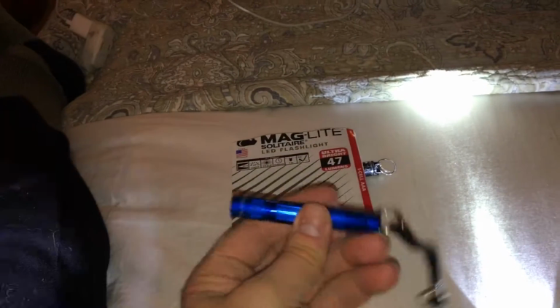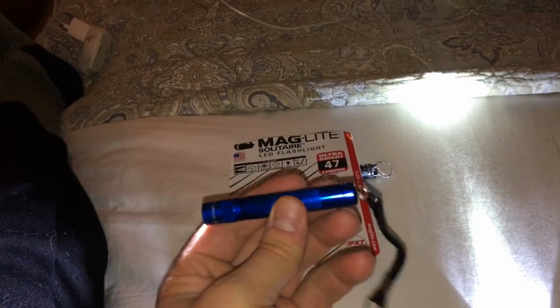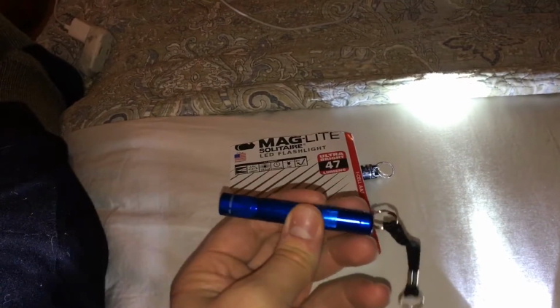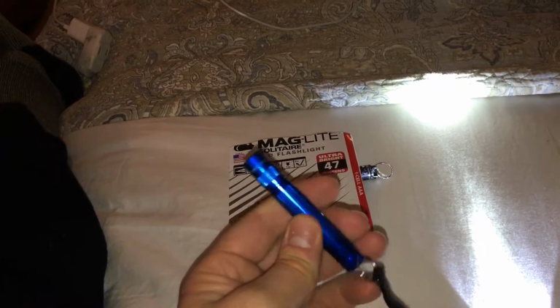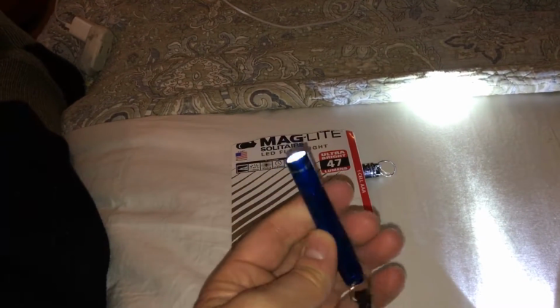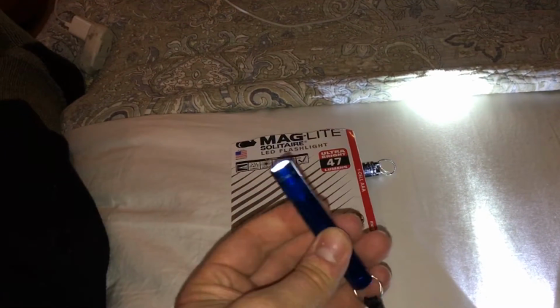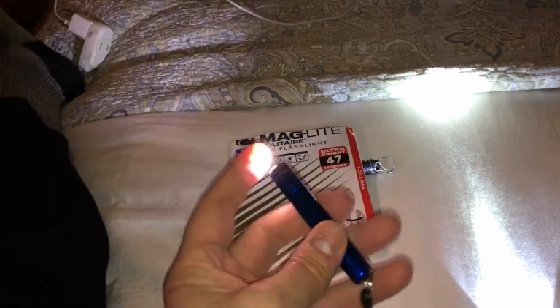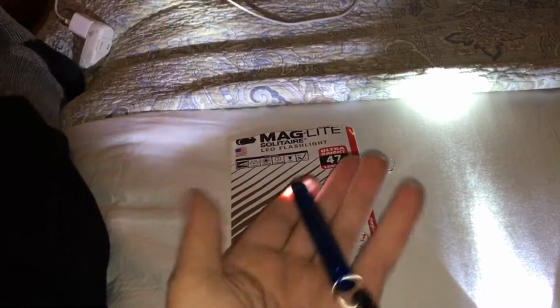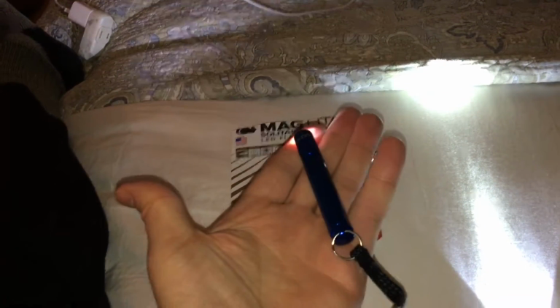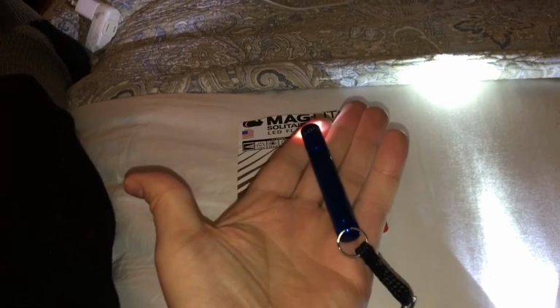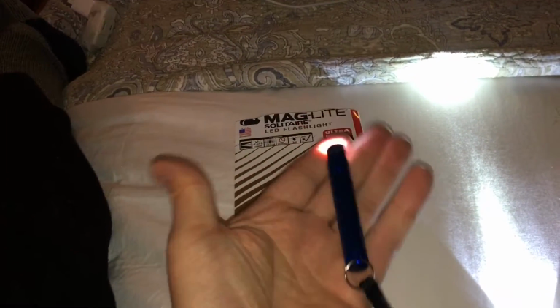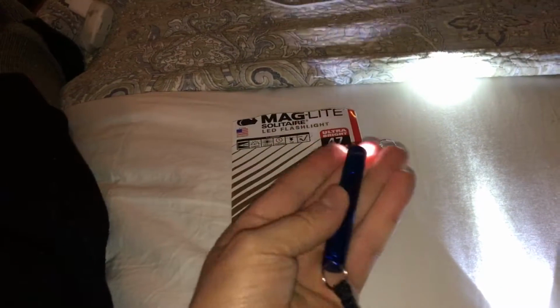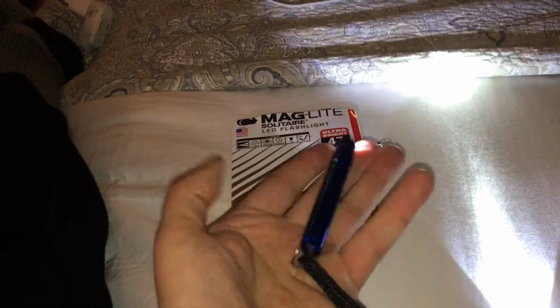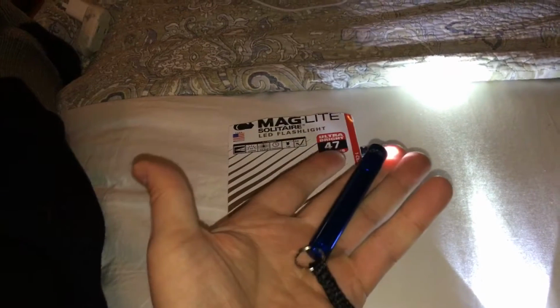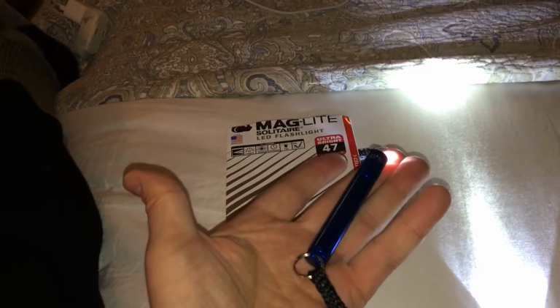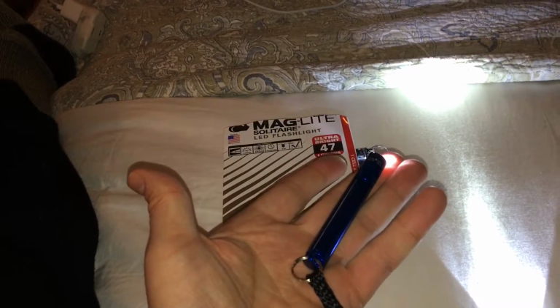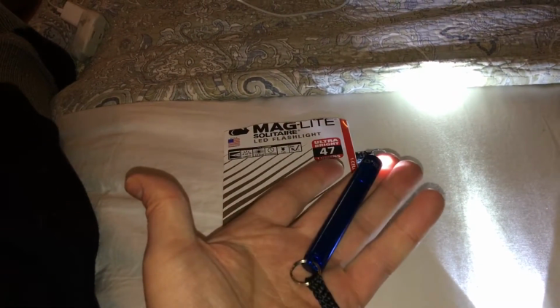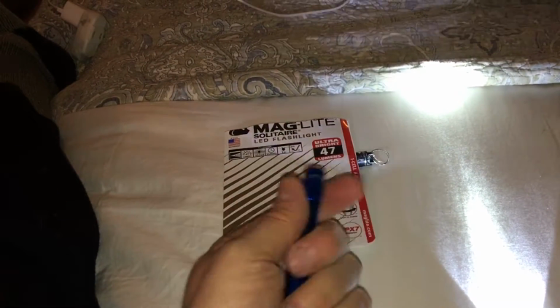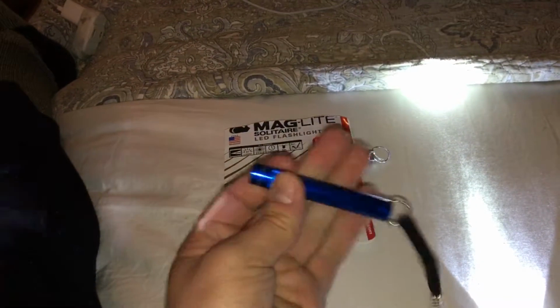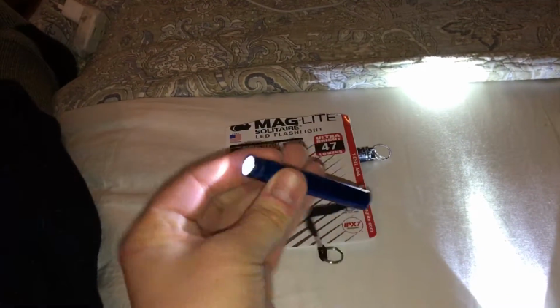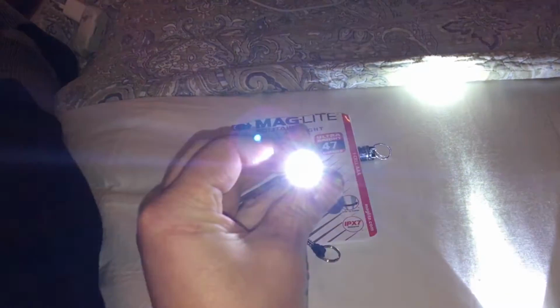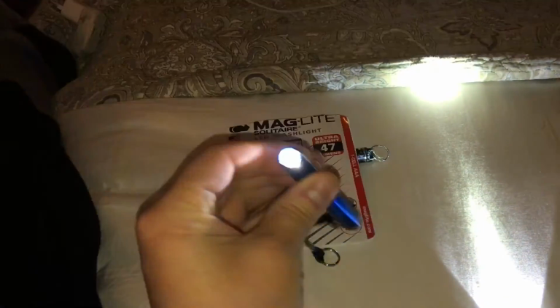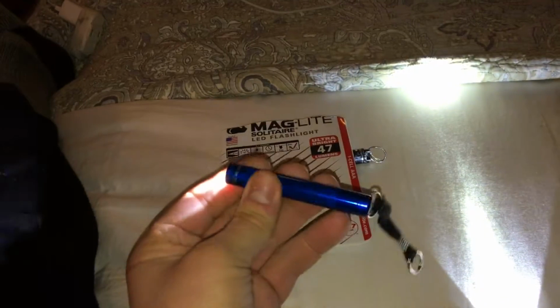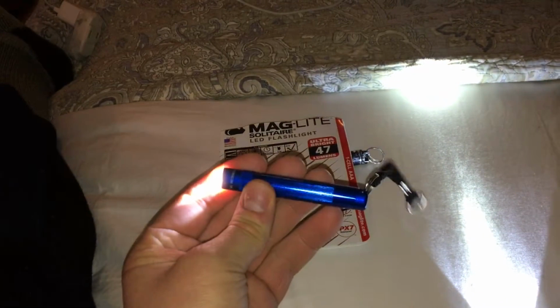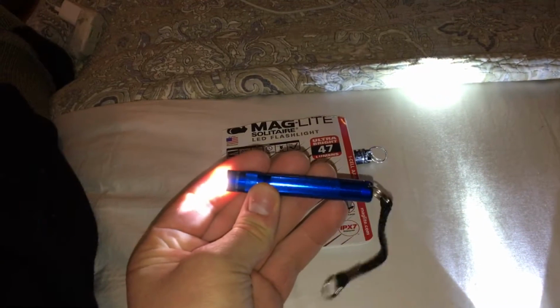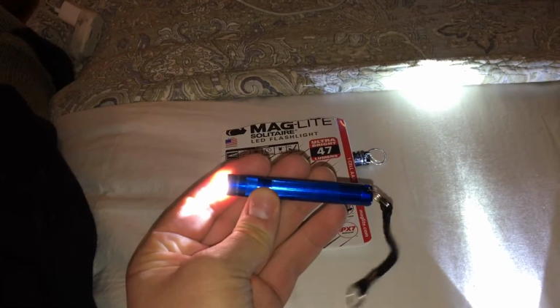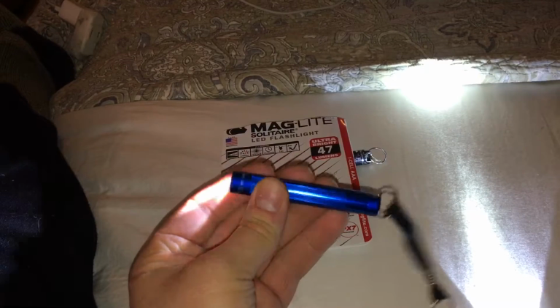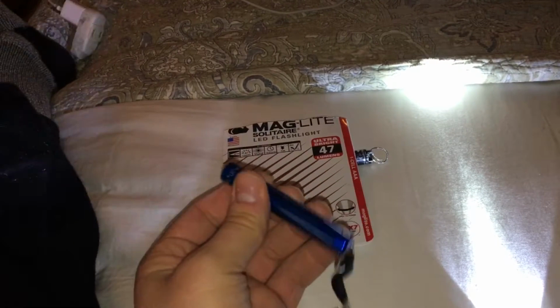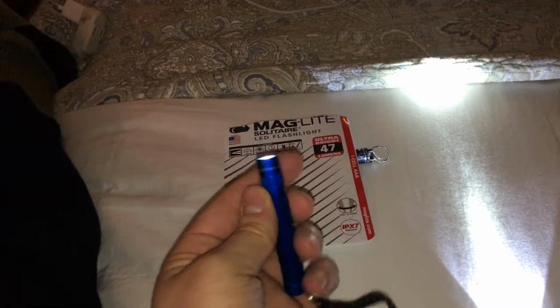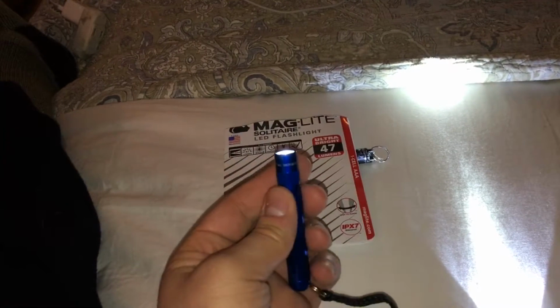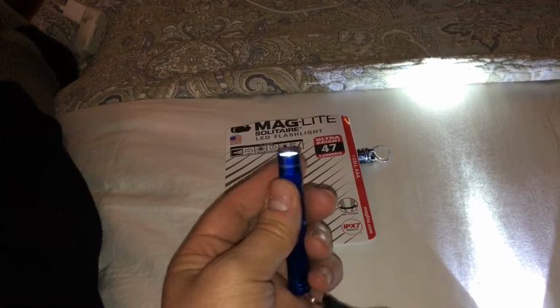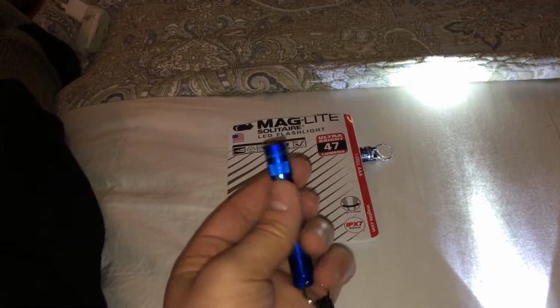It's a great little light to throw in your pocket. My hands are huge, but this thing is only a couple inches long. Definitely thumbs up, Maglite — USA company.